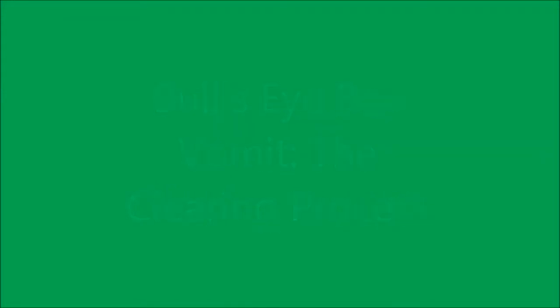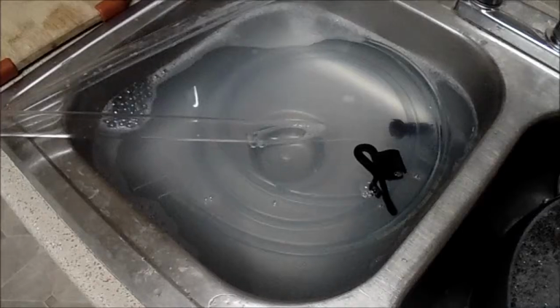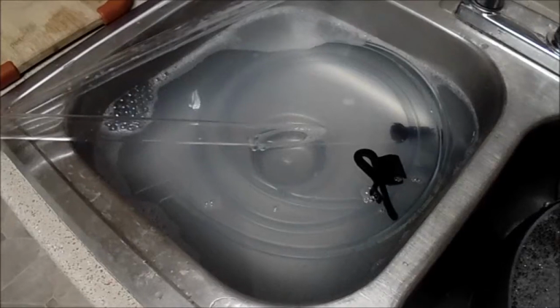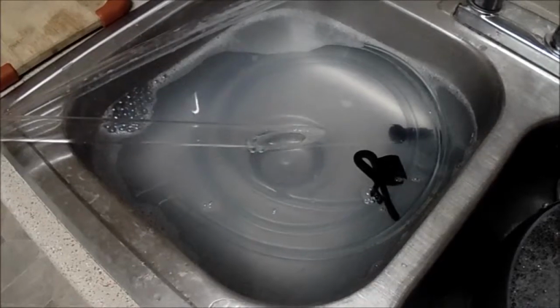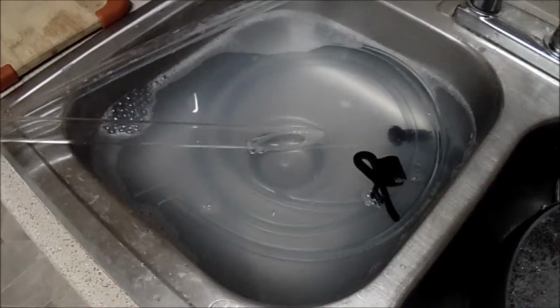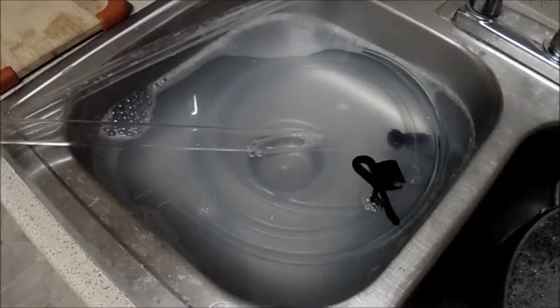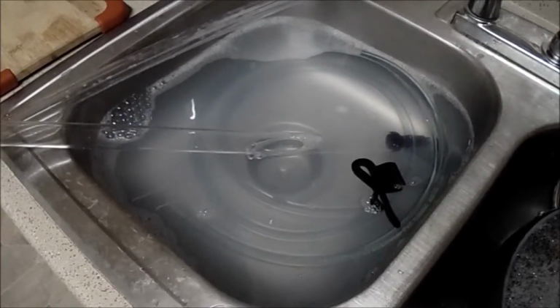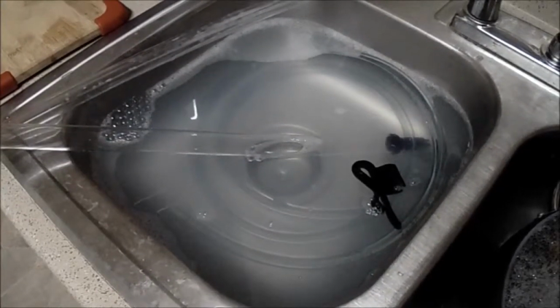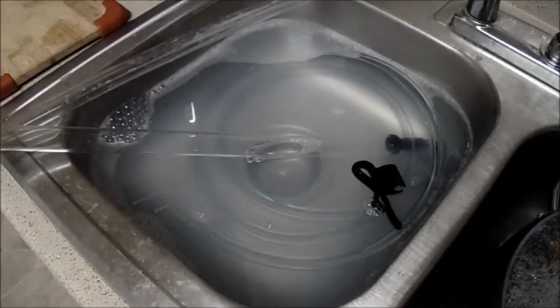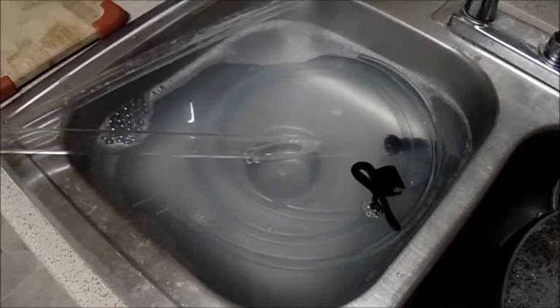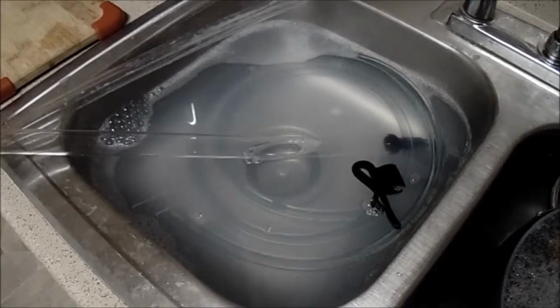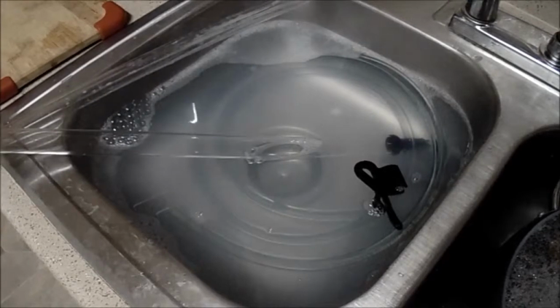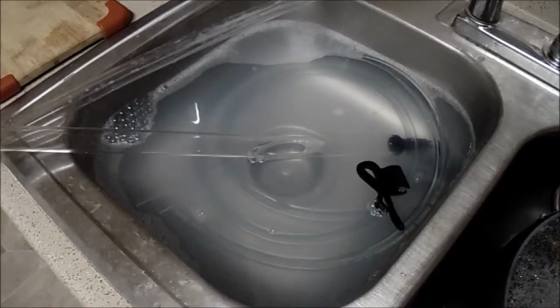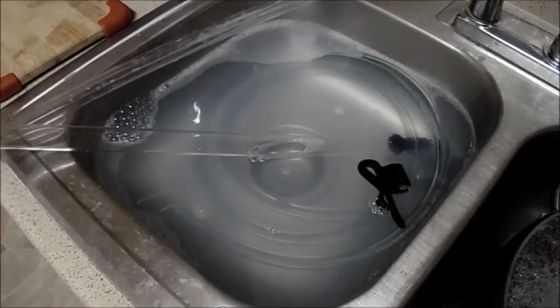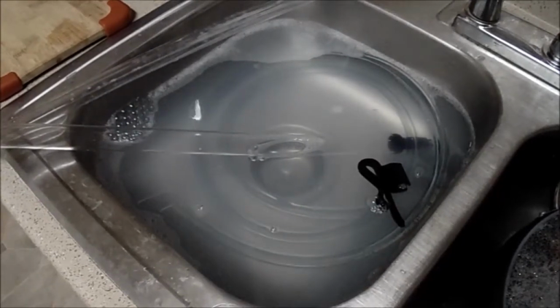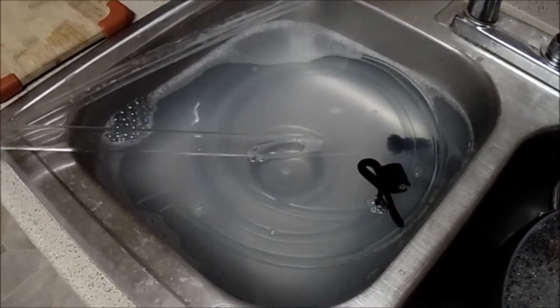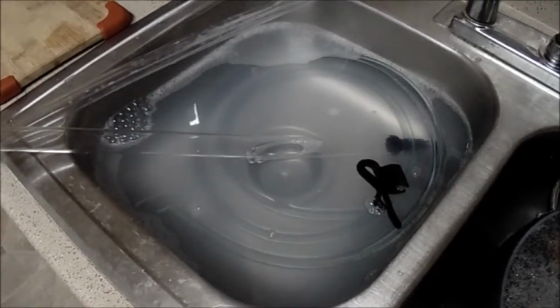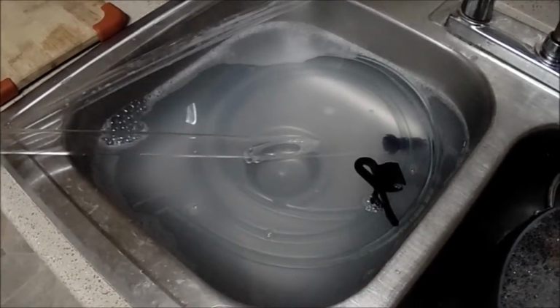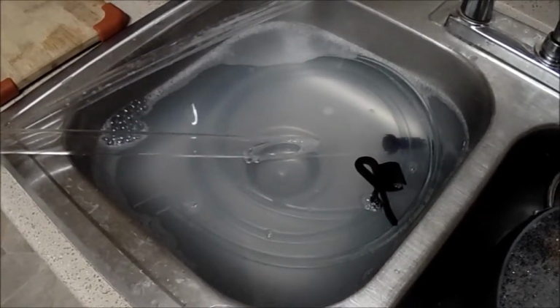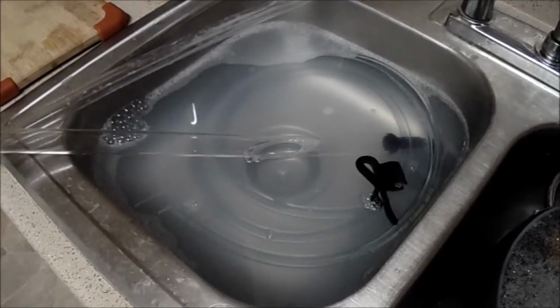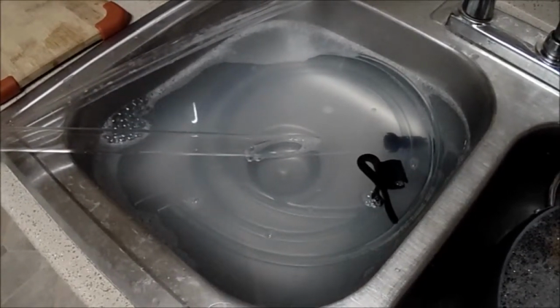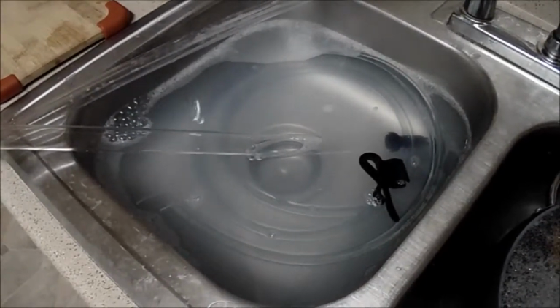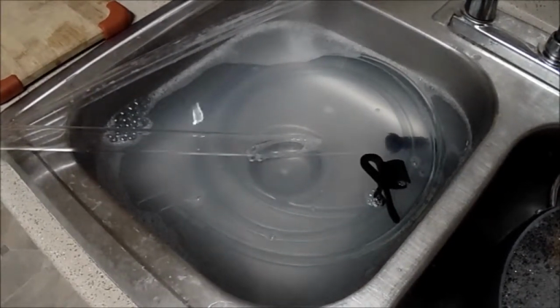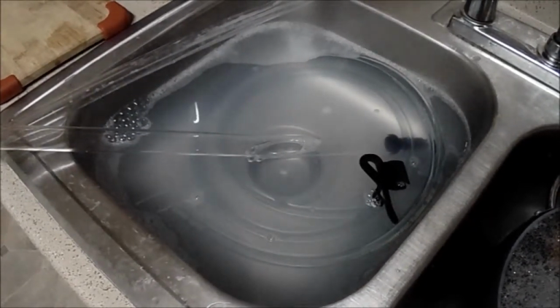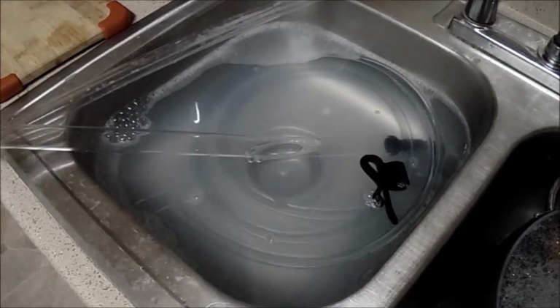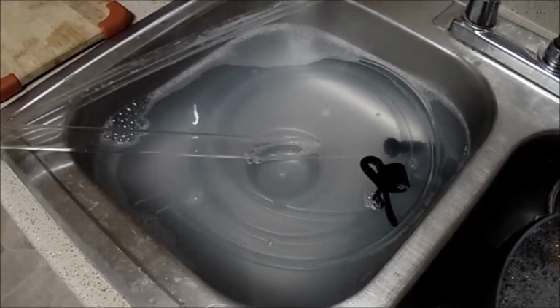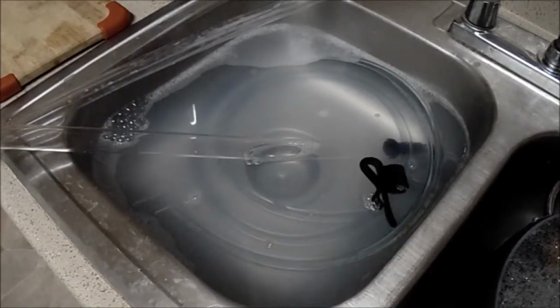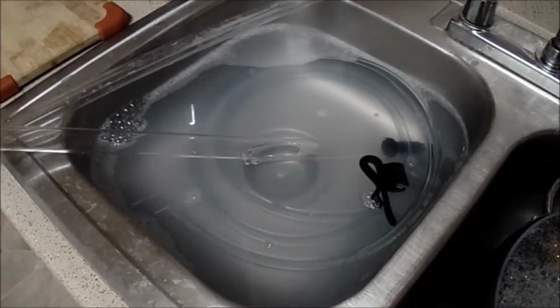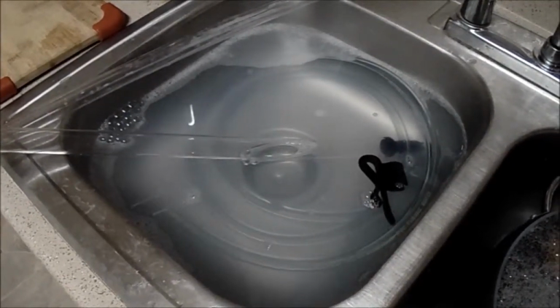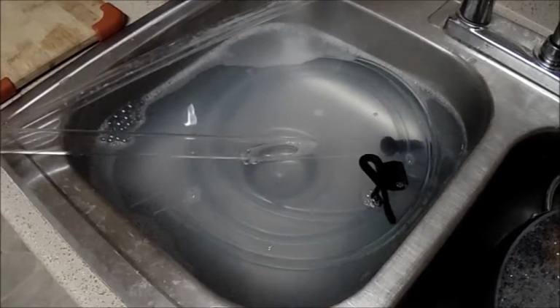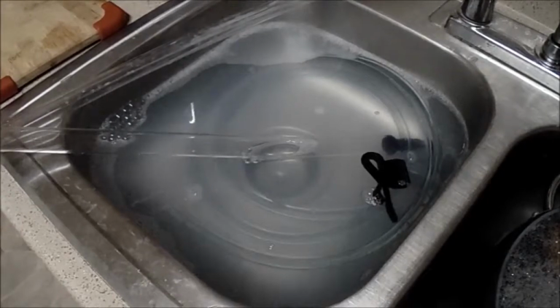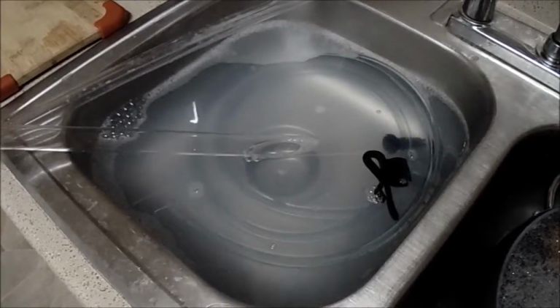Hey there YouTube, it's Ben with G Squared Brewing Company again, and I just wanted to post a video of step two of our mead making process, which is the clearing process.